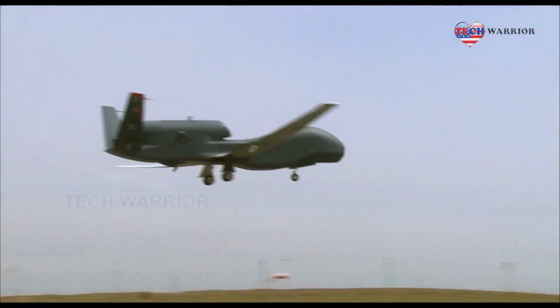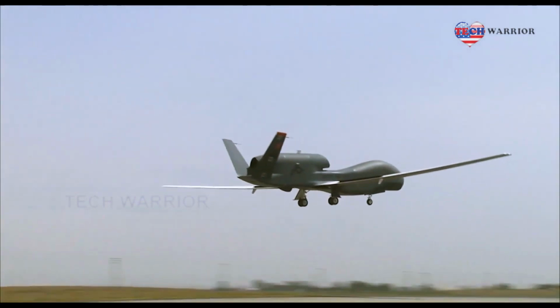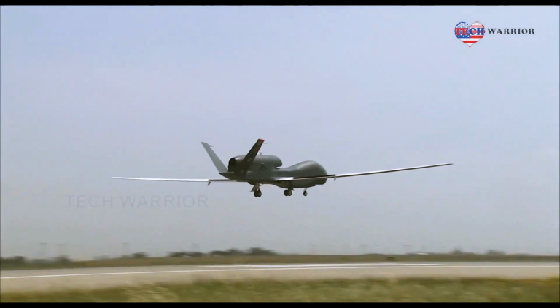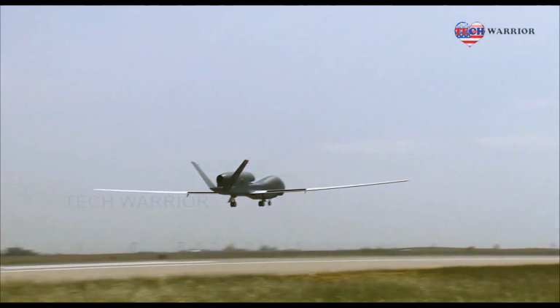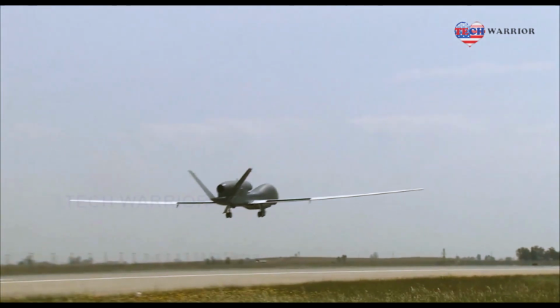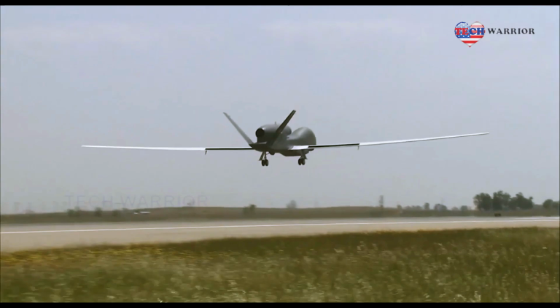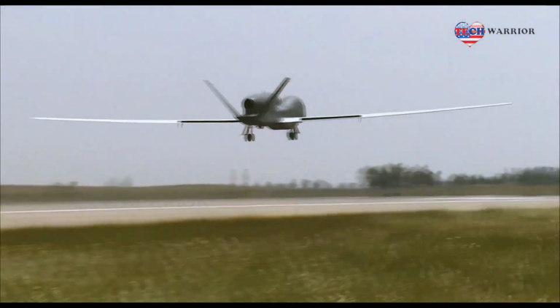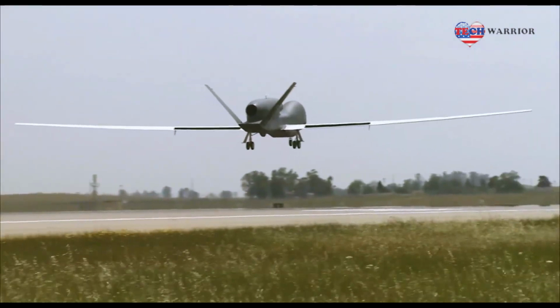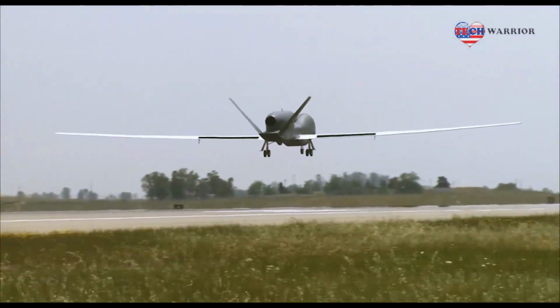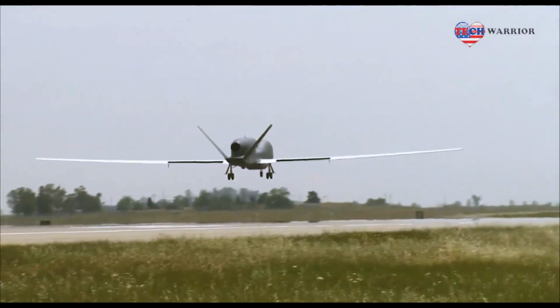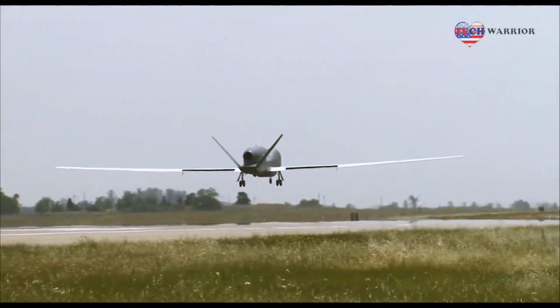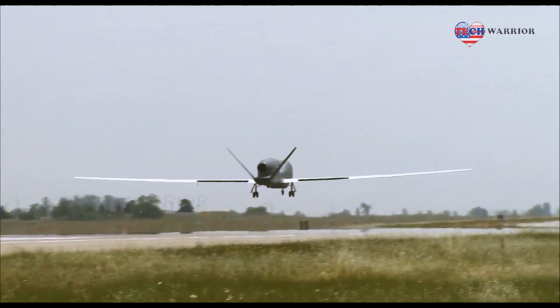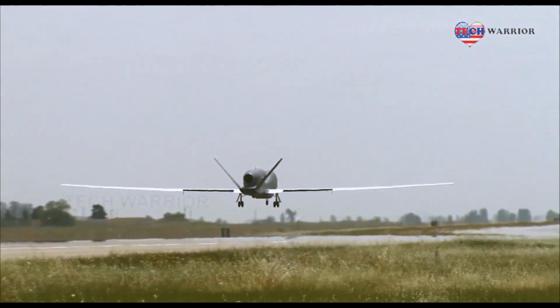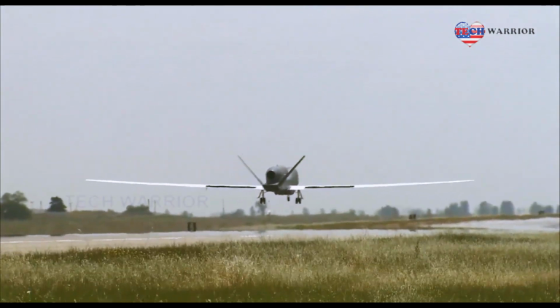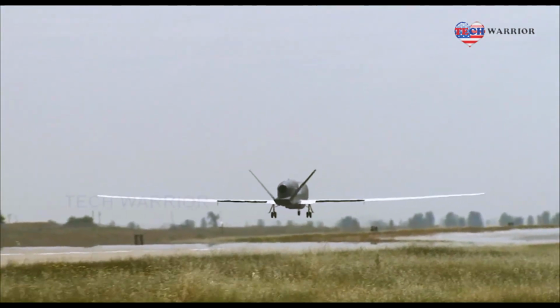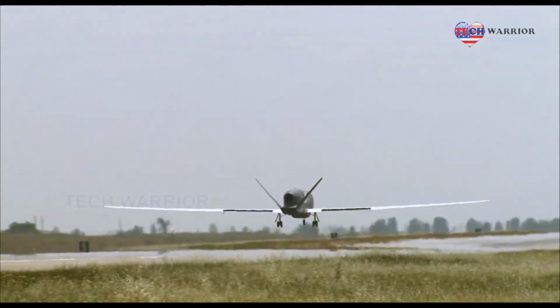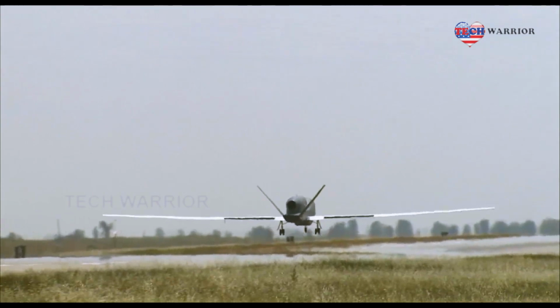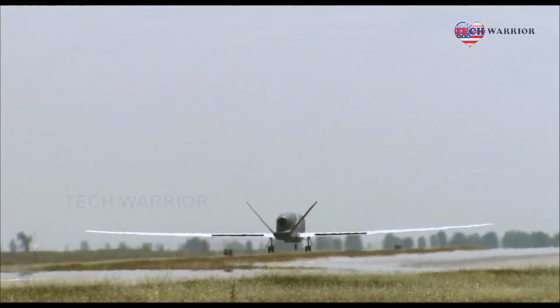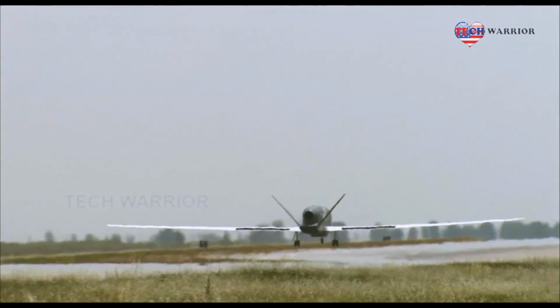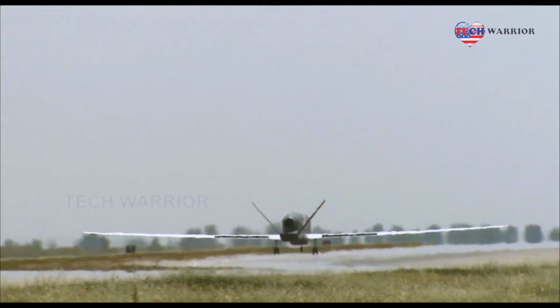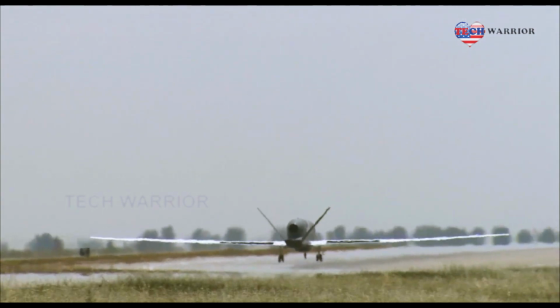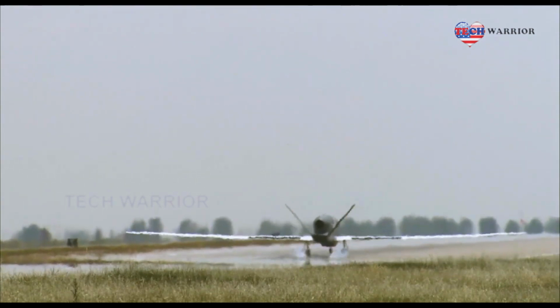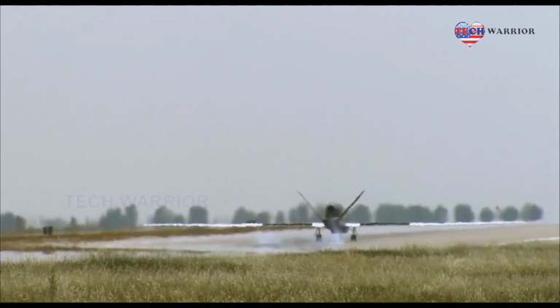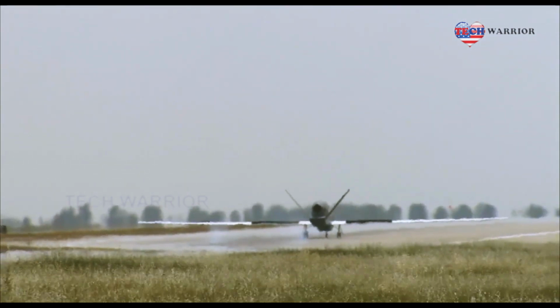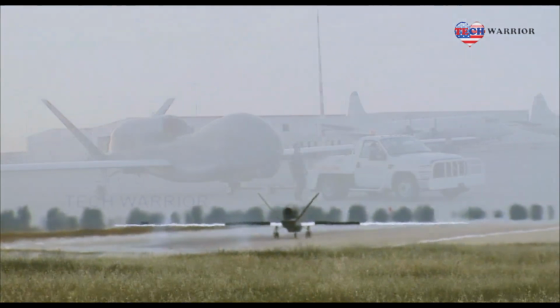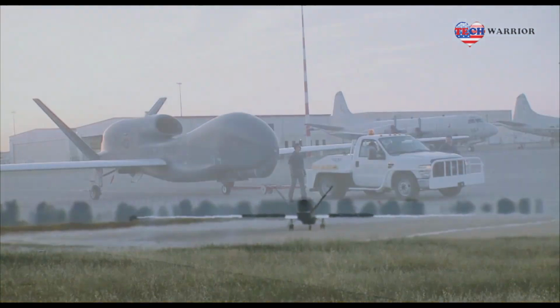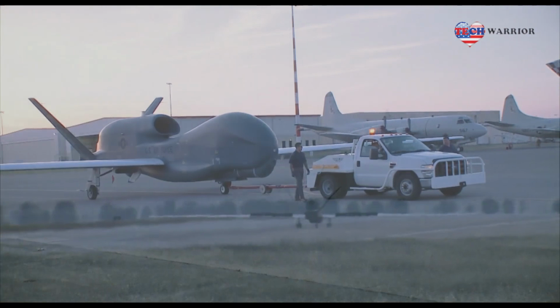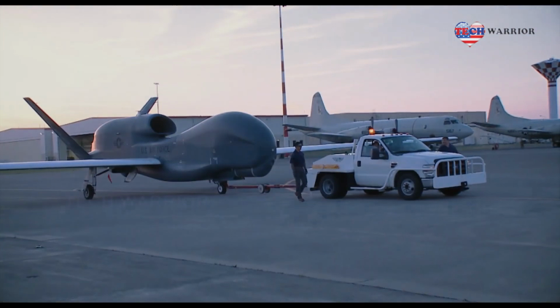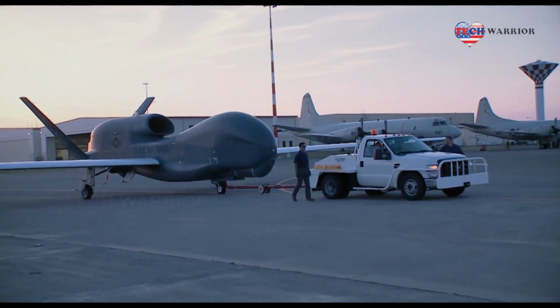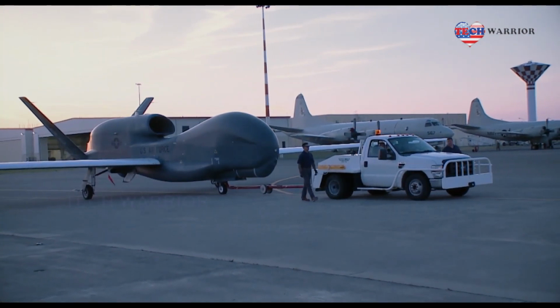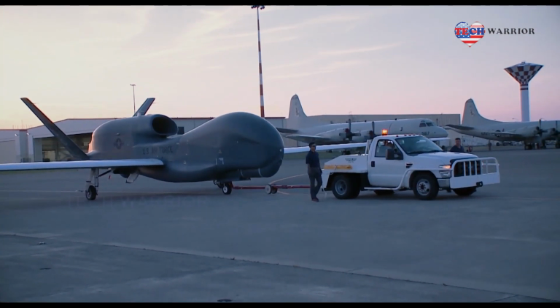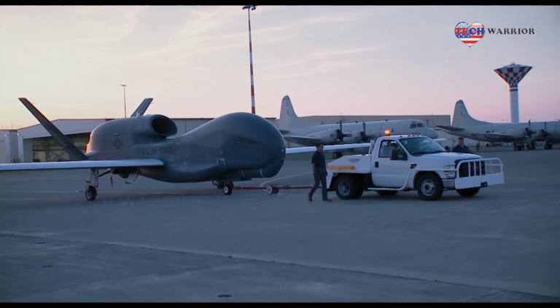The system offers a wide variety of employment options. The unmatched range and 30-plus-hour endurance allow tremendous flexibility in meeting mission requirements. In 2014, an RQ-4 Block 40 flew a 34.3-hour flight, setting the endurance record for longest unrefueled flight by a U.S. Air Force aircraft.